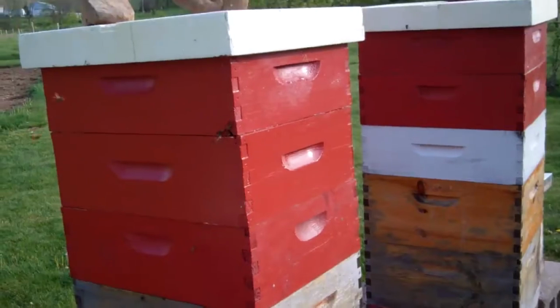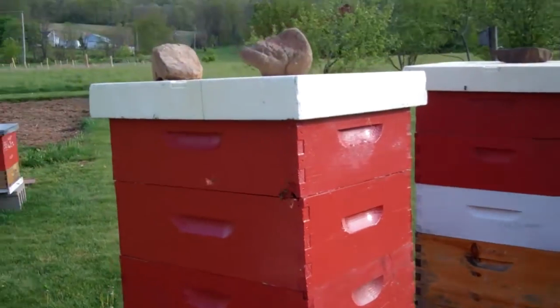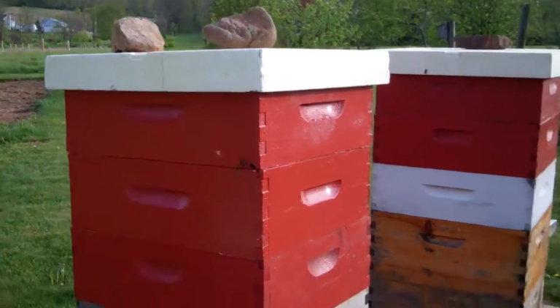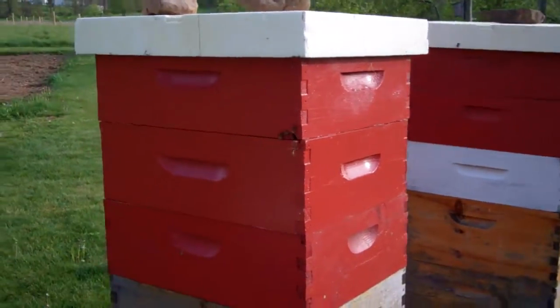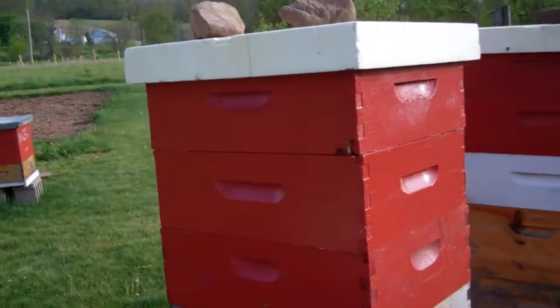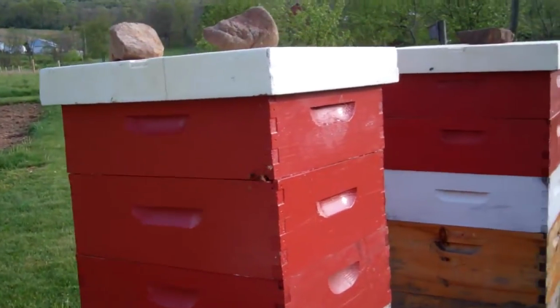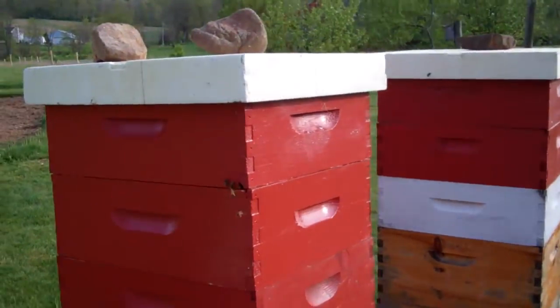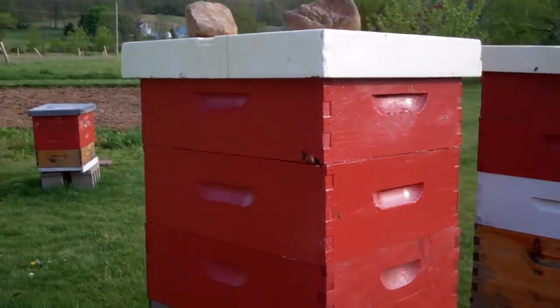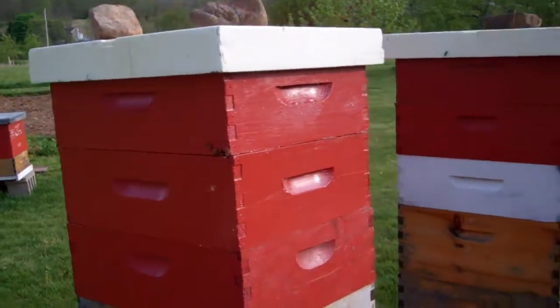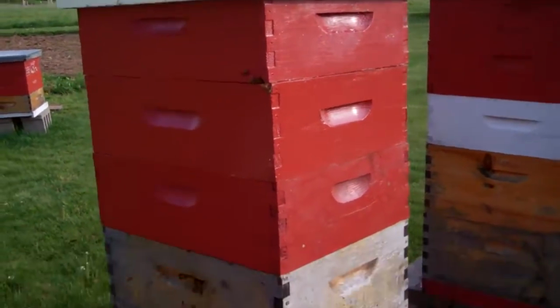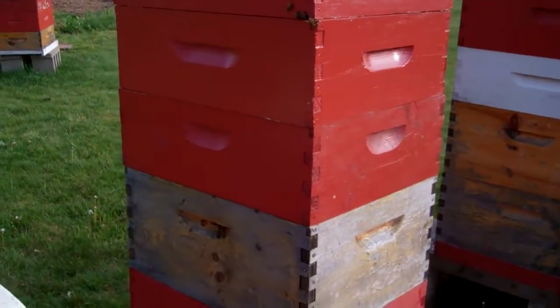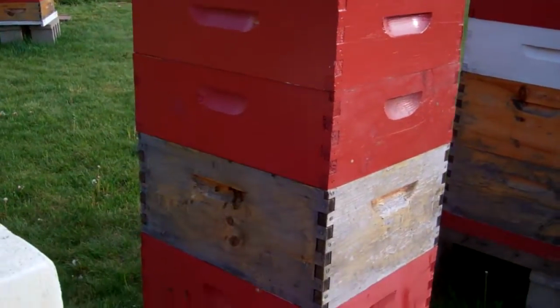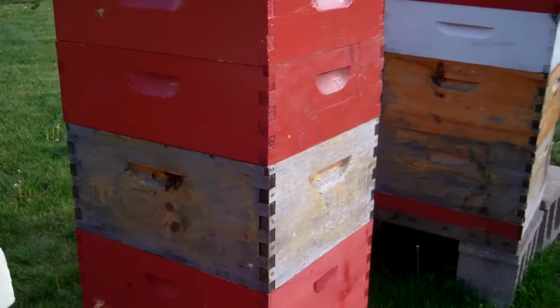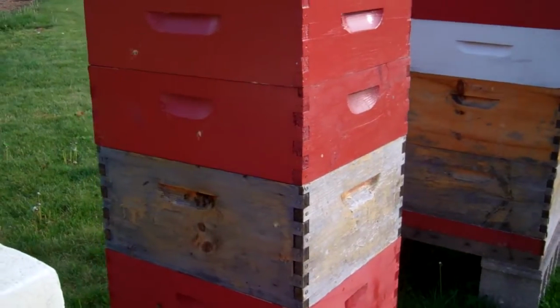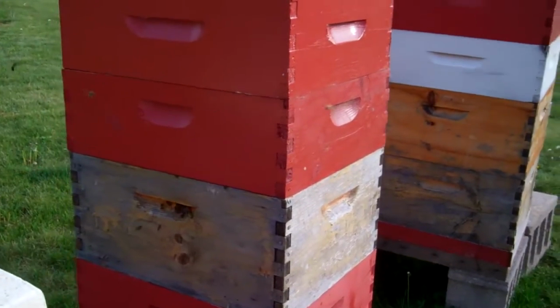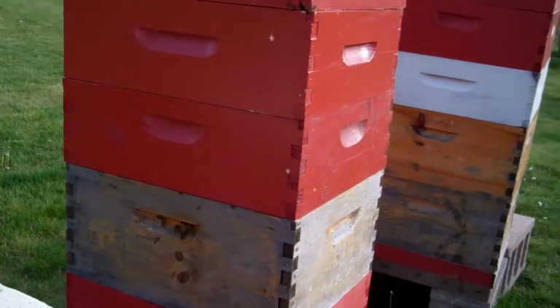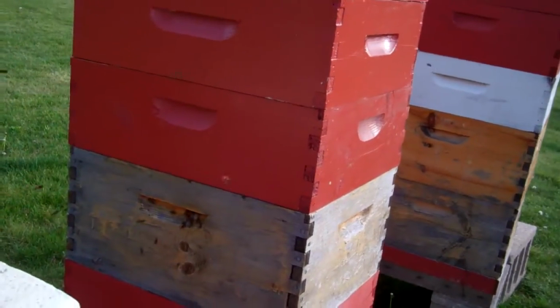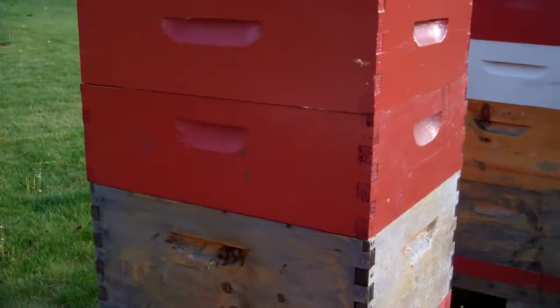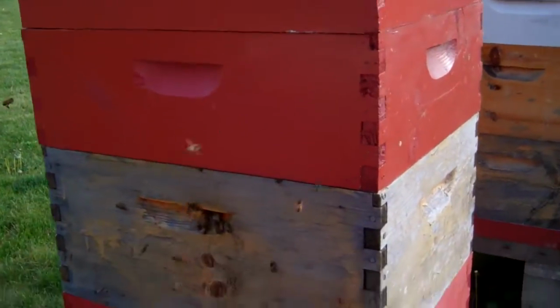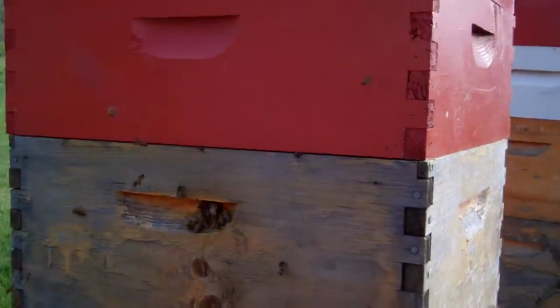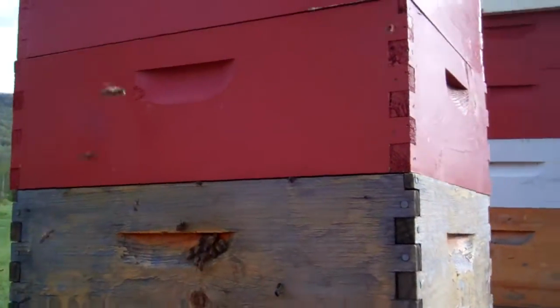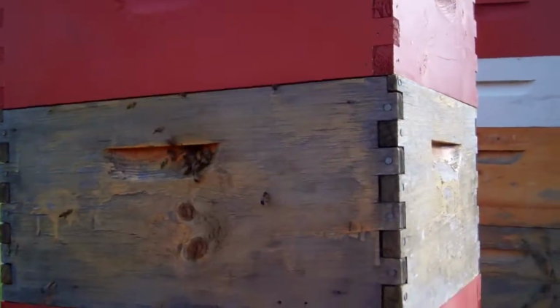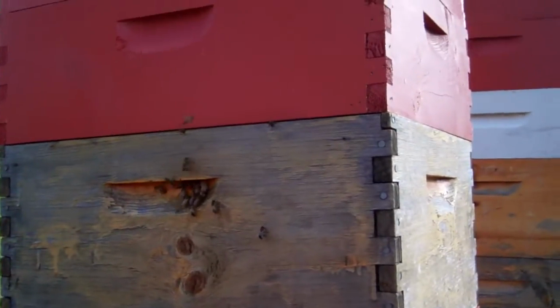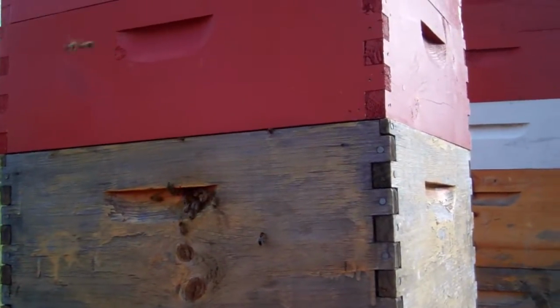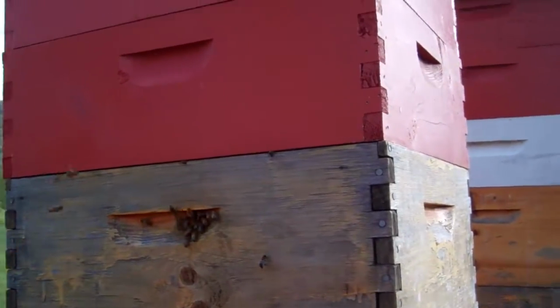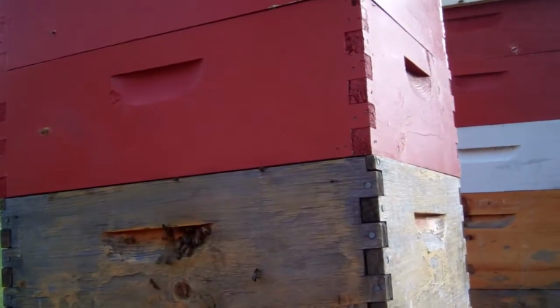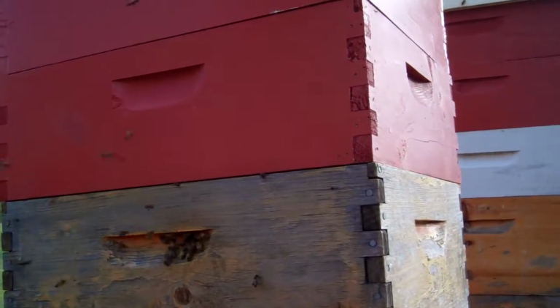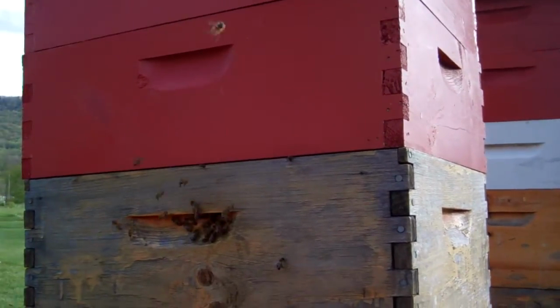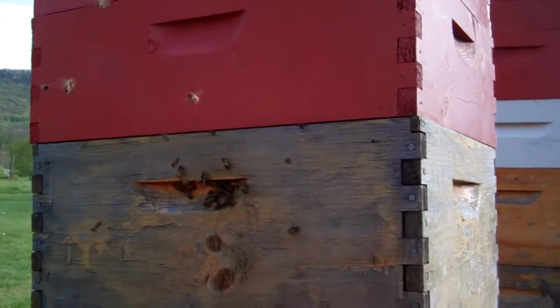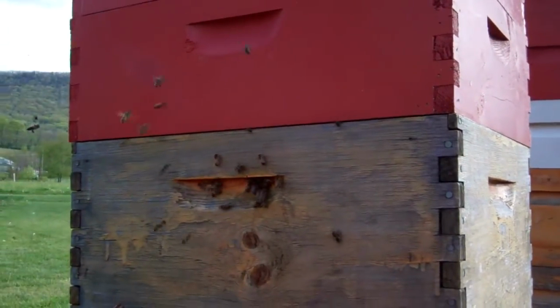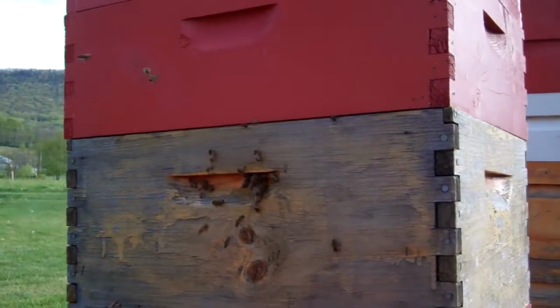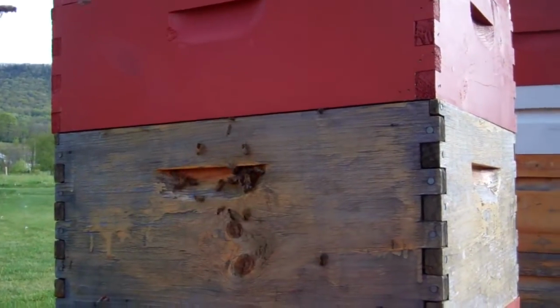Hi Rowan, talking about upper entrances here. One of my lower brood boxes here has a small hole where a knot came out and they're using that quite readily here.